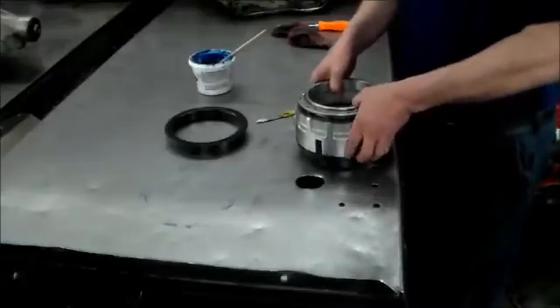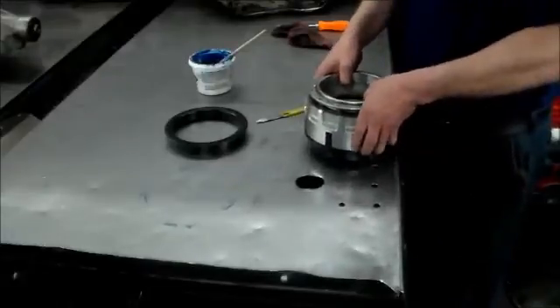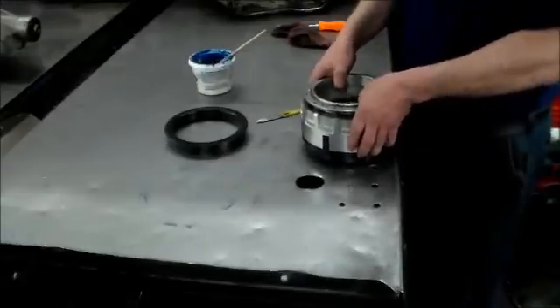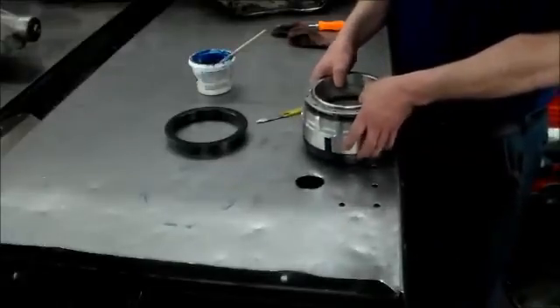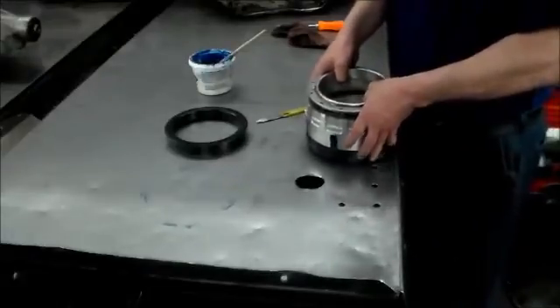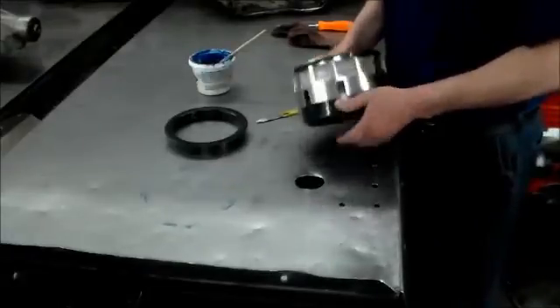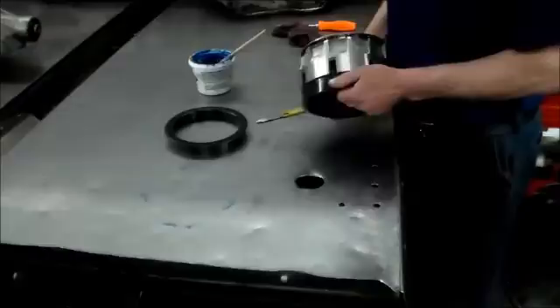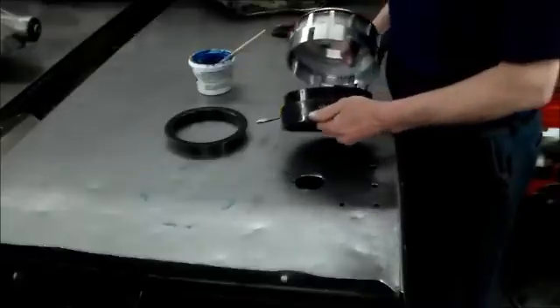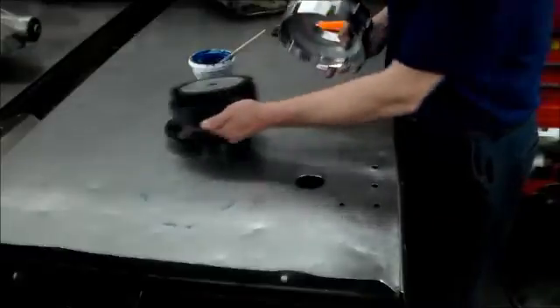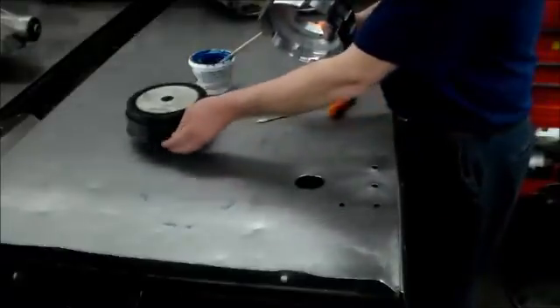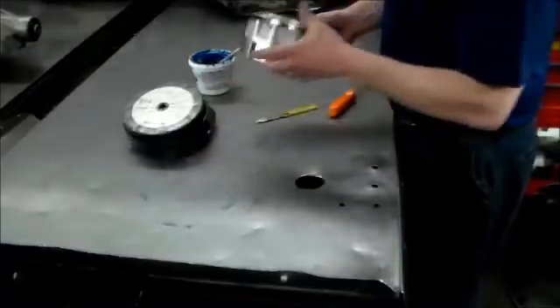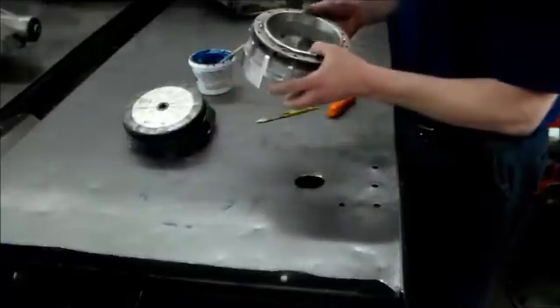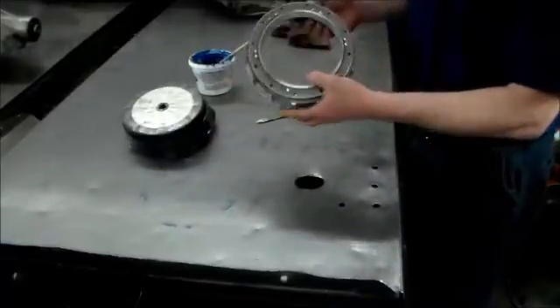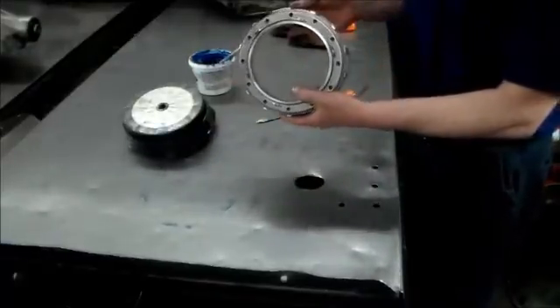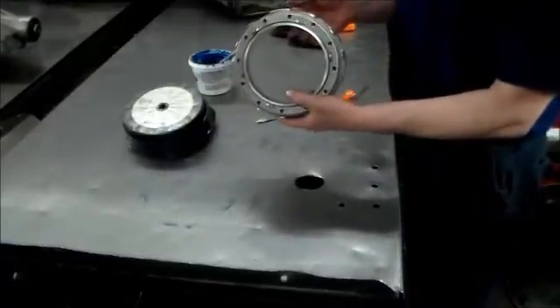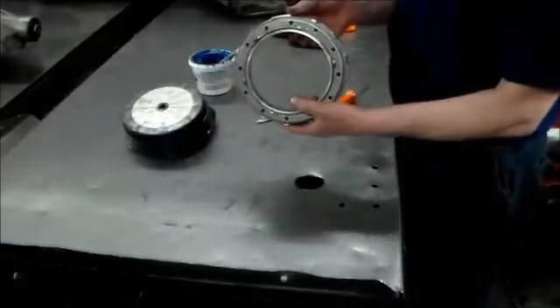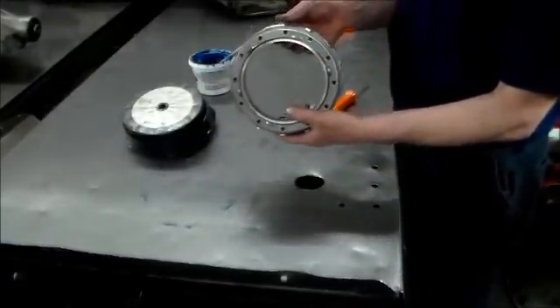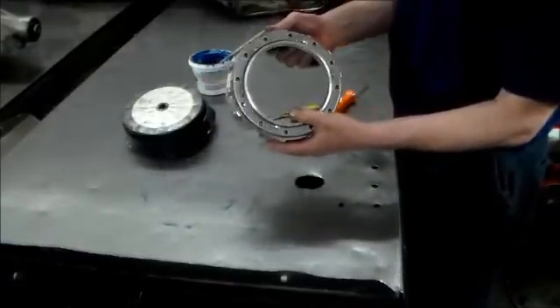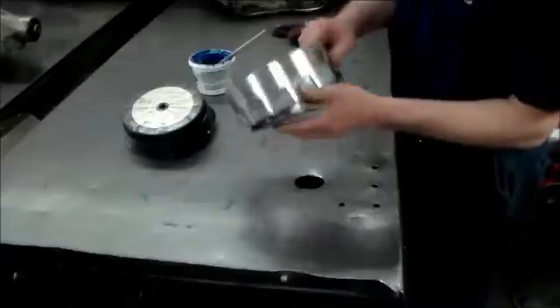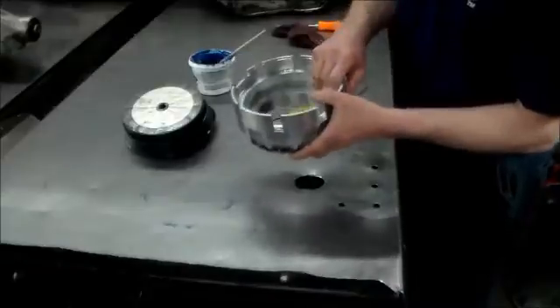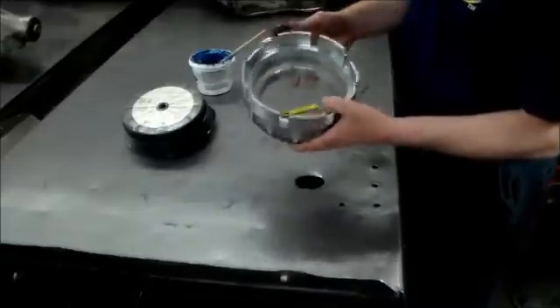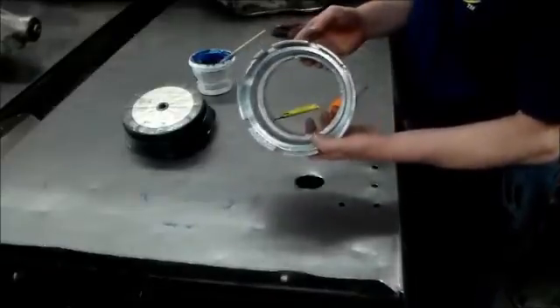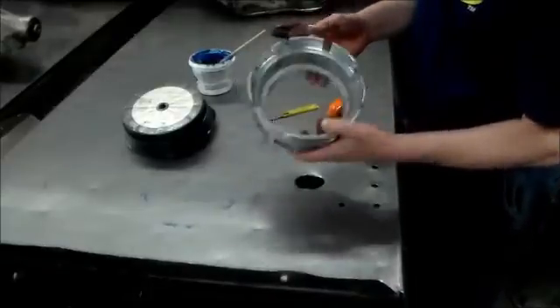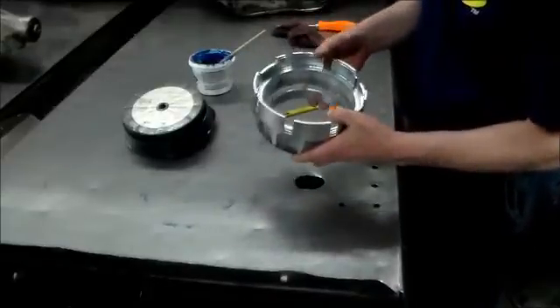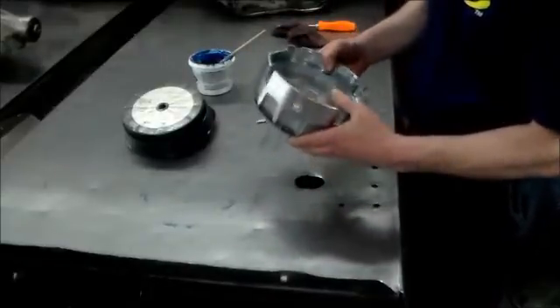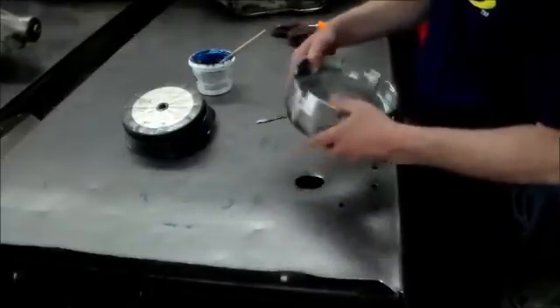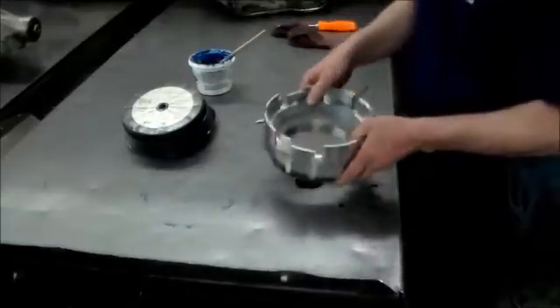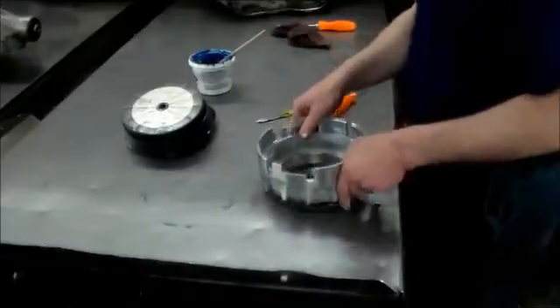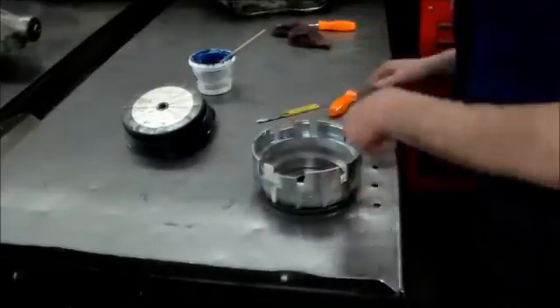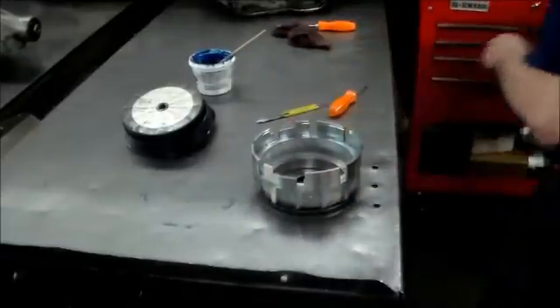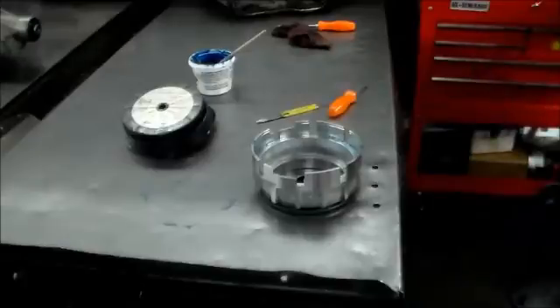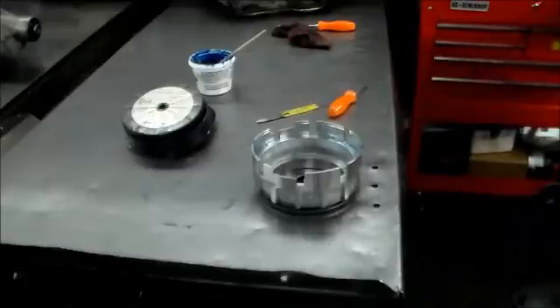Now we'll take everything back off the base, and this is the housing together. Let's check it real quick and we'll get our clutches.